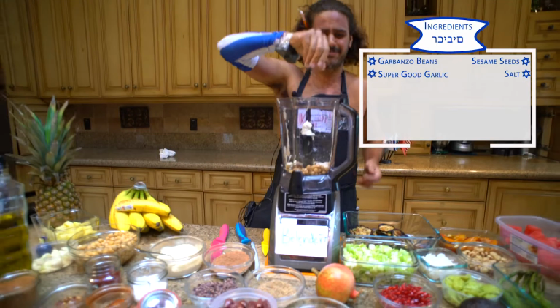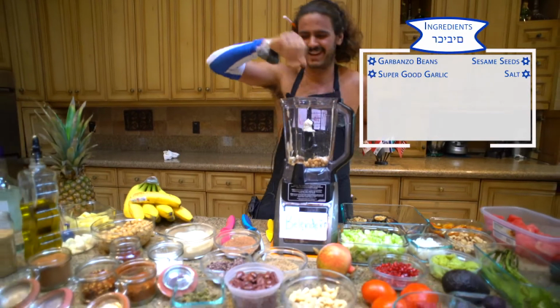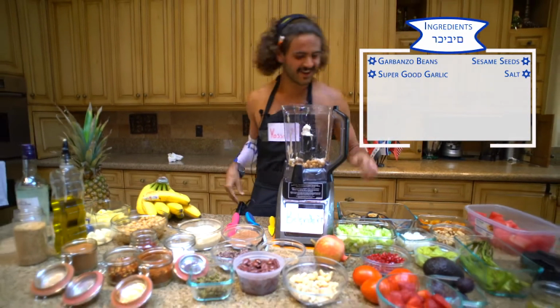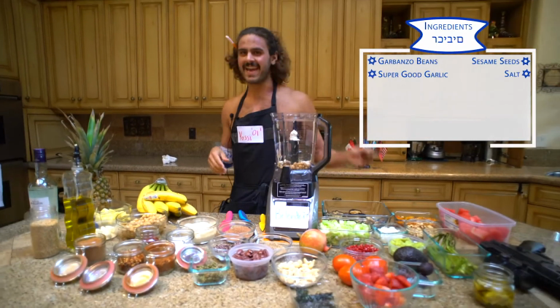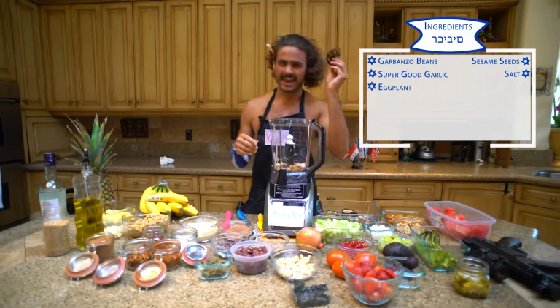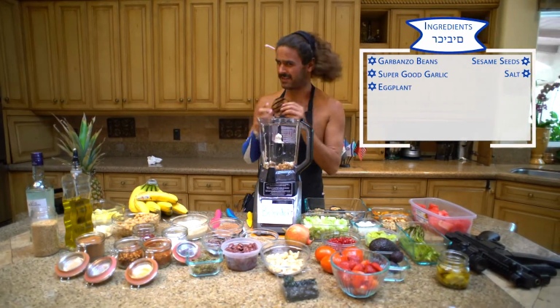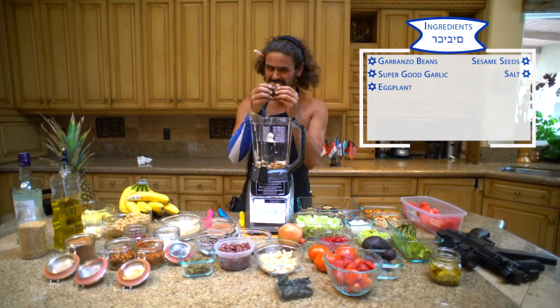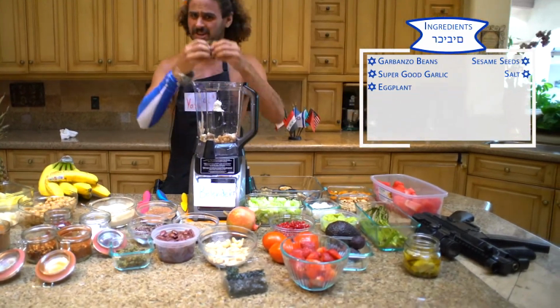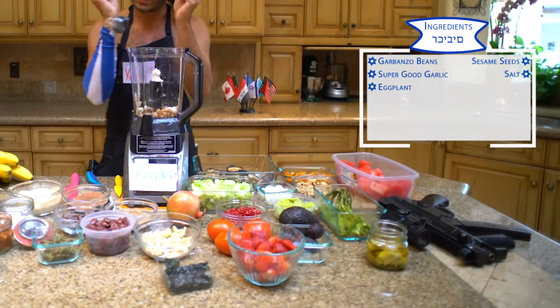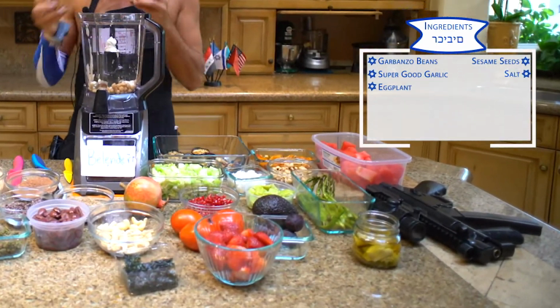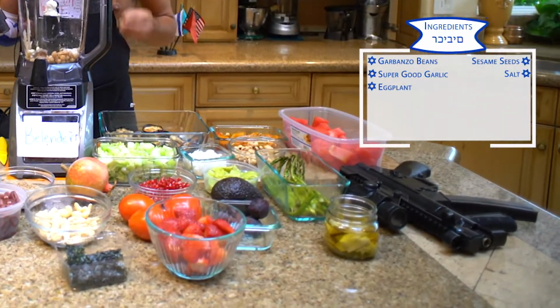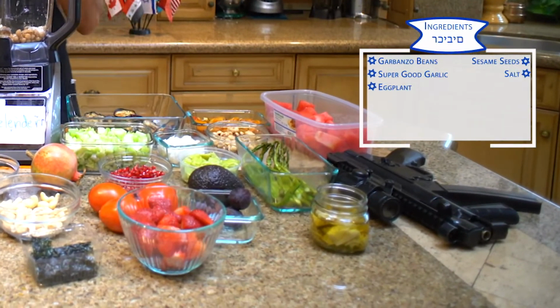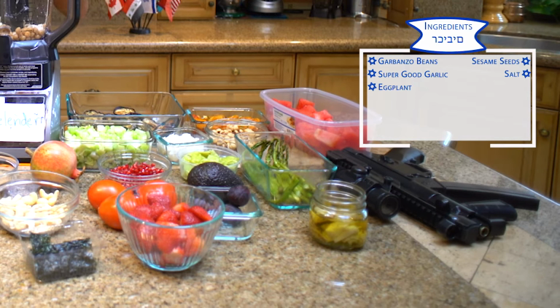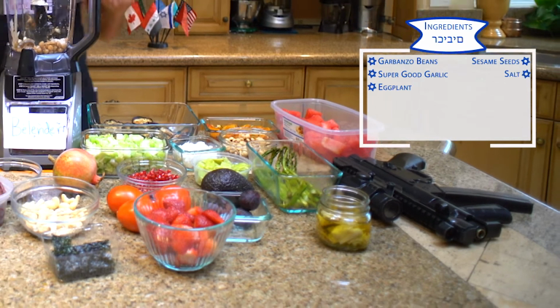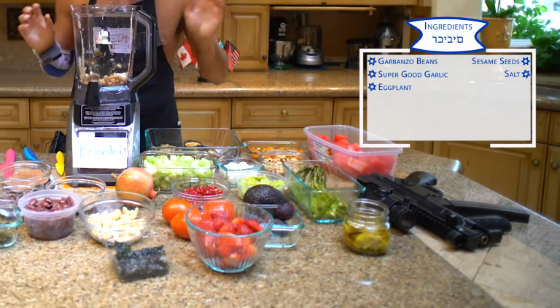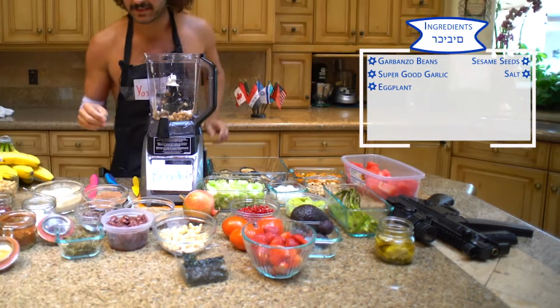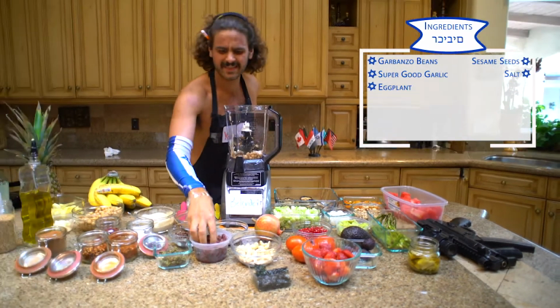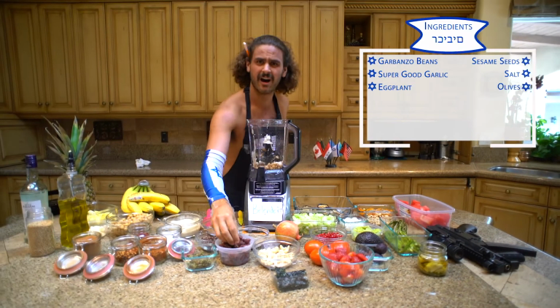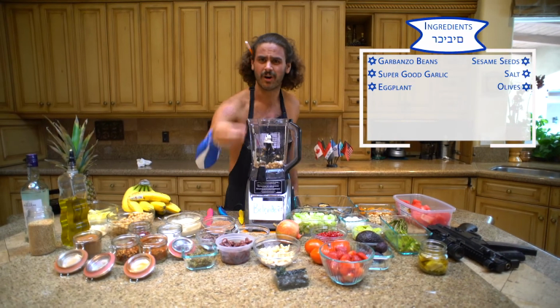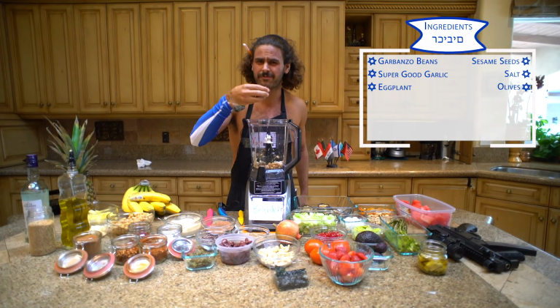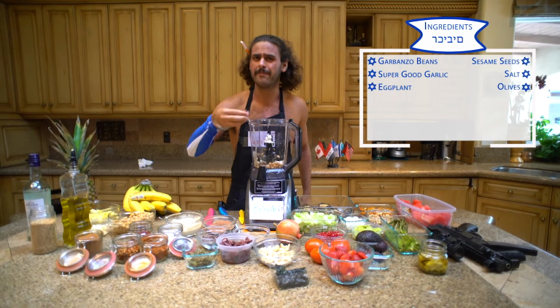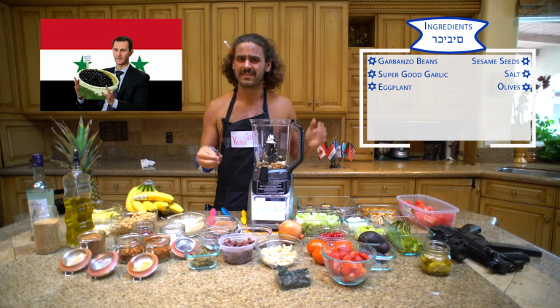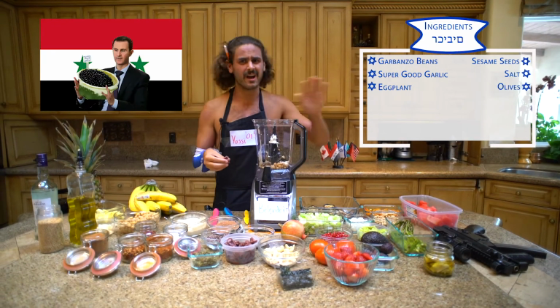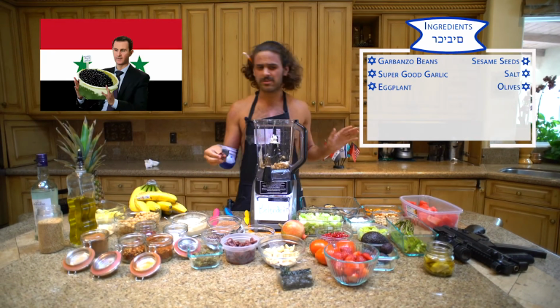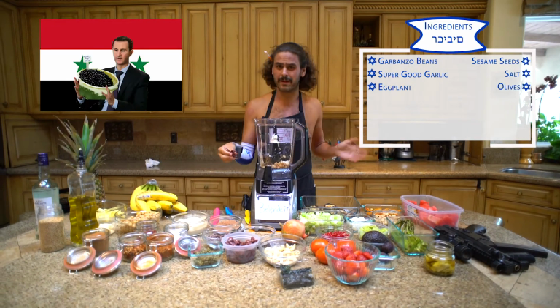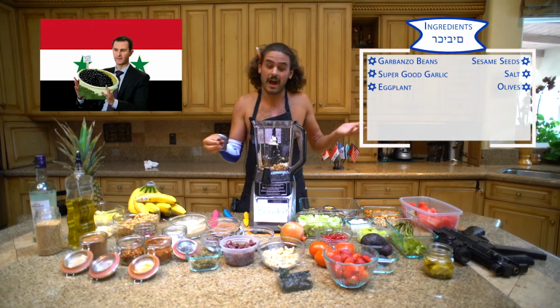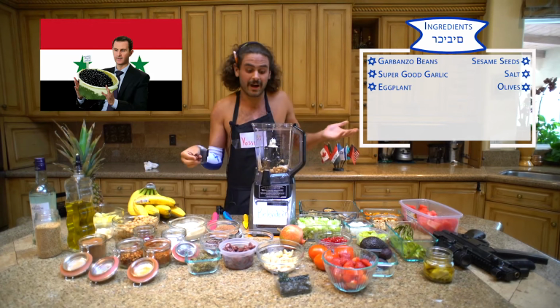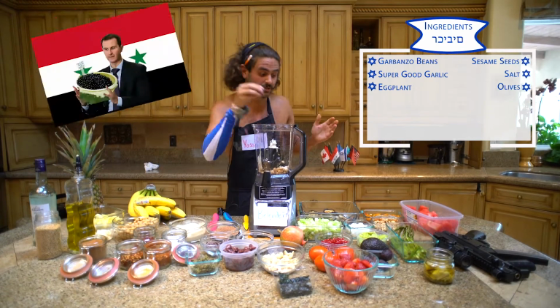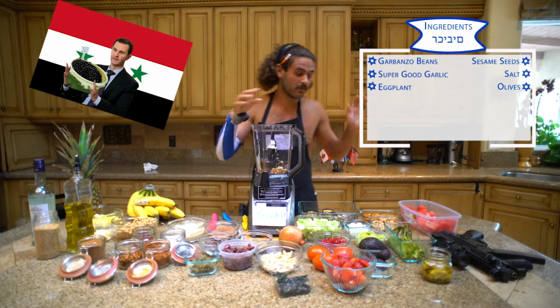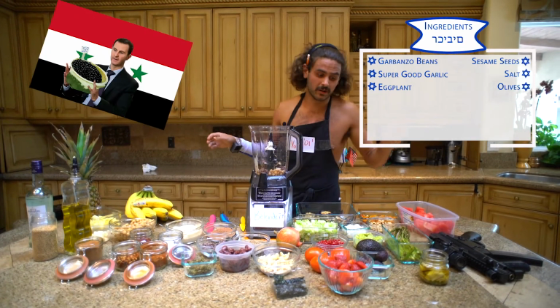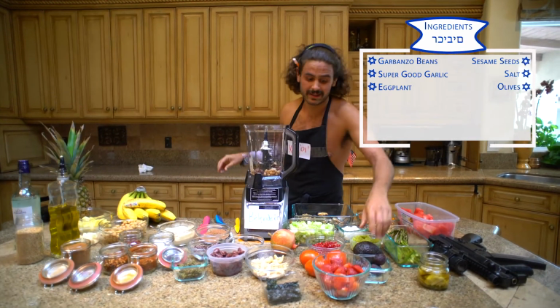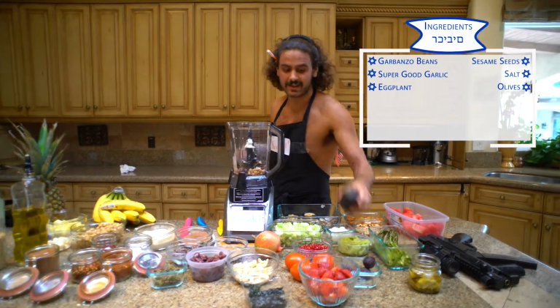We've got to sprinkle it in here. And then eggplant — really essential. I grilled it this morning. It's special, real special eggplant. Then these olives all the way from Aleppo, Syria. They don't make them anymore. Put a little bit of these guys in here.